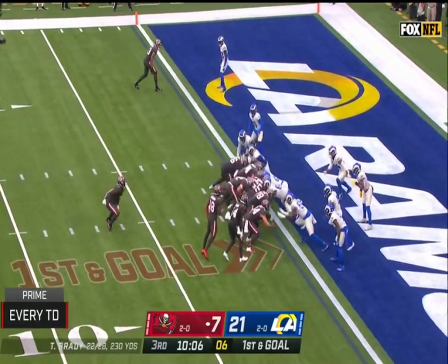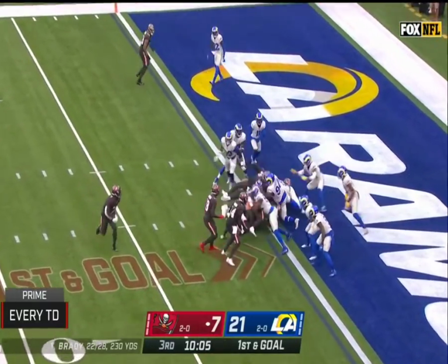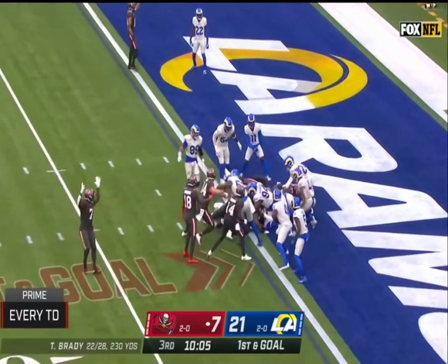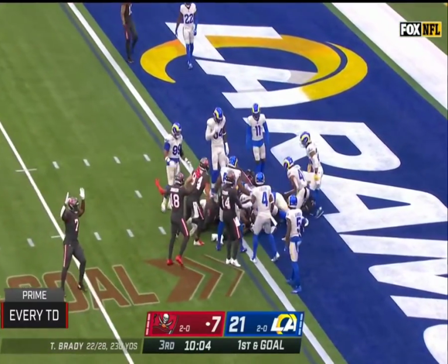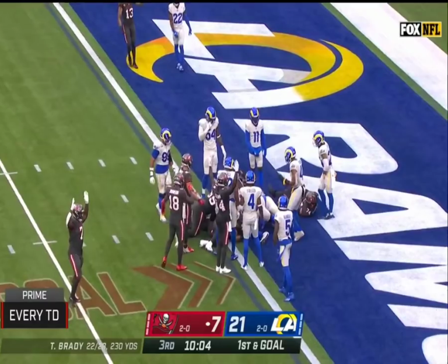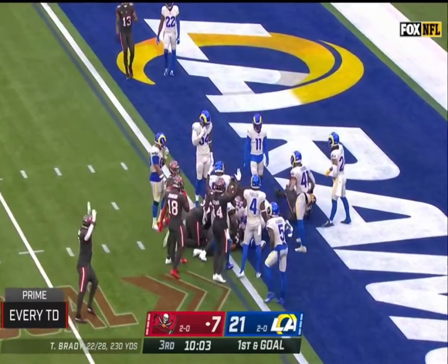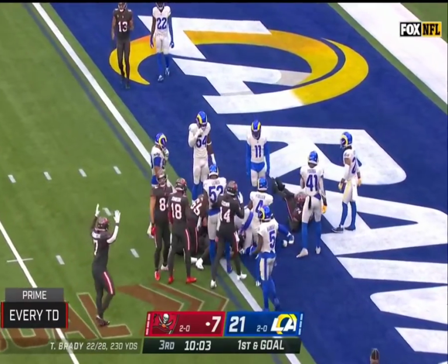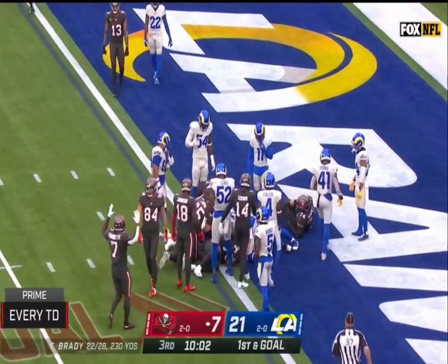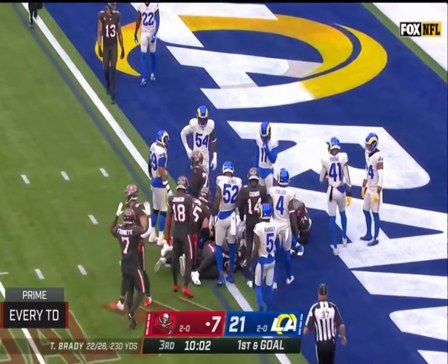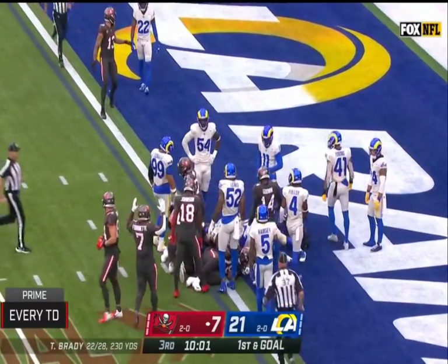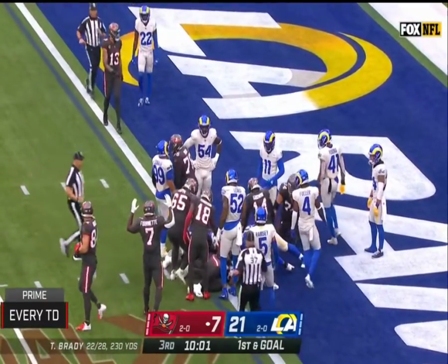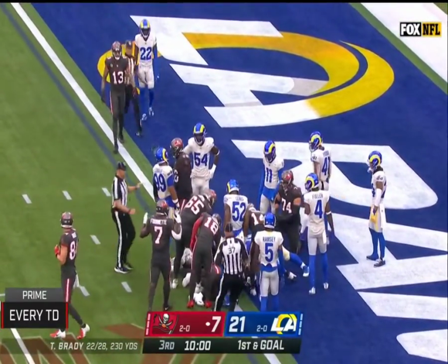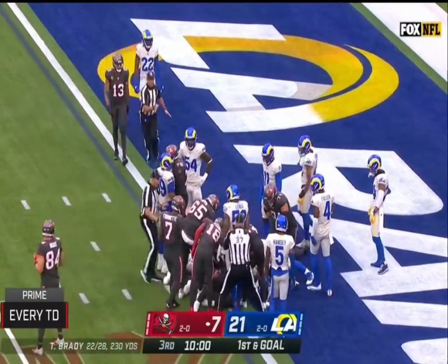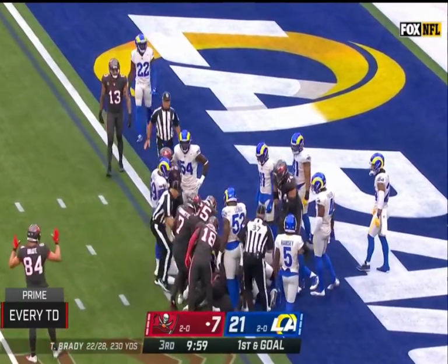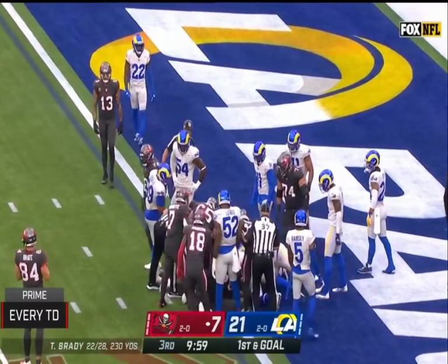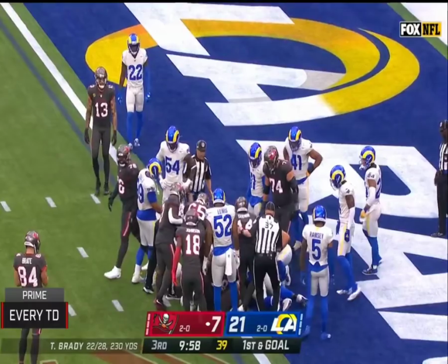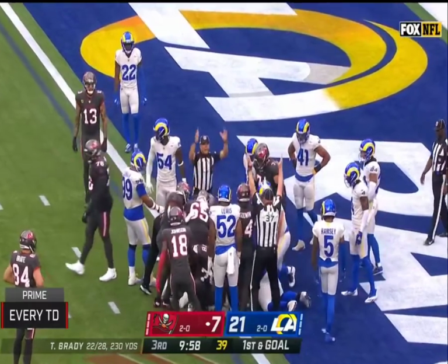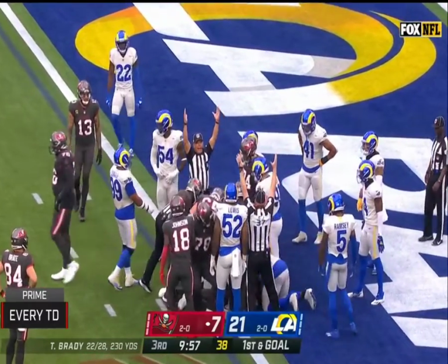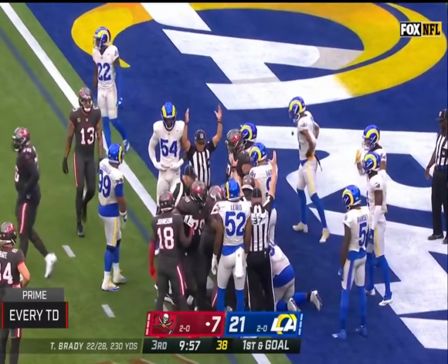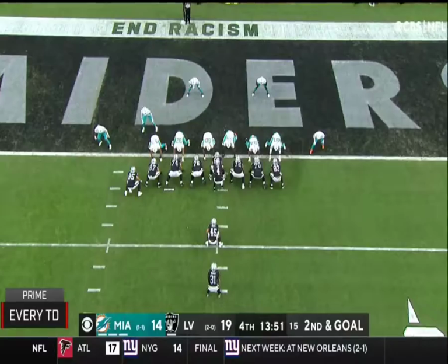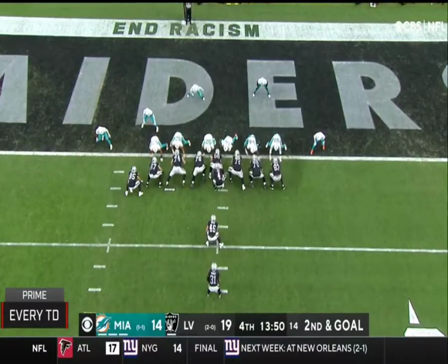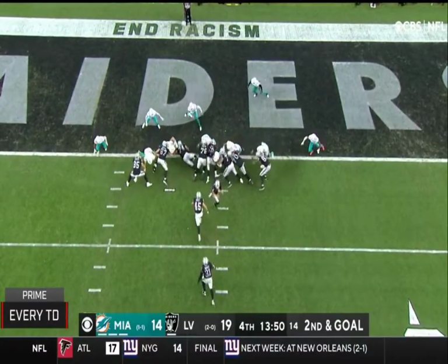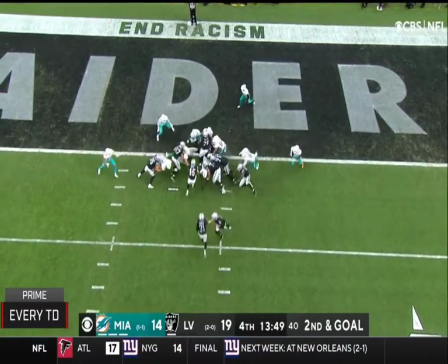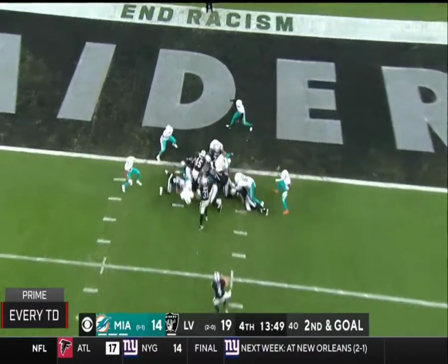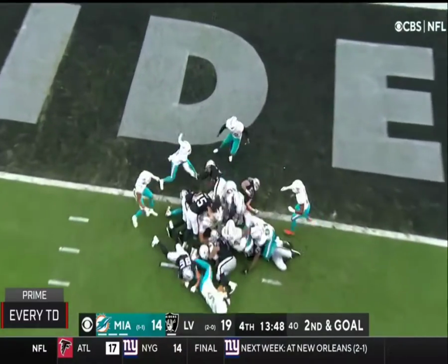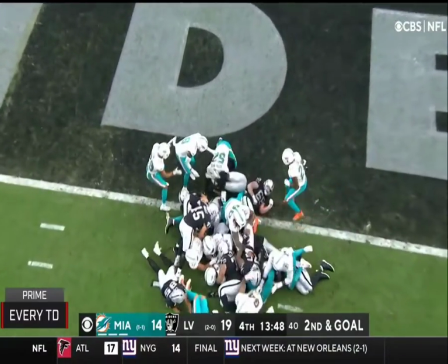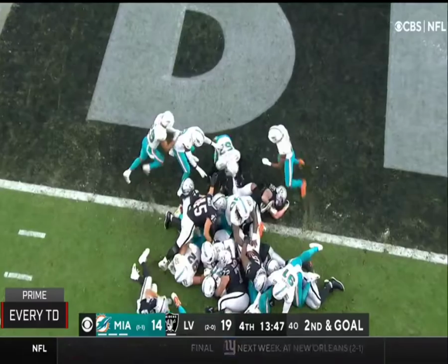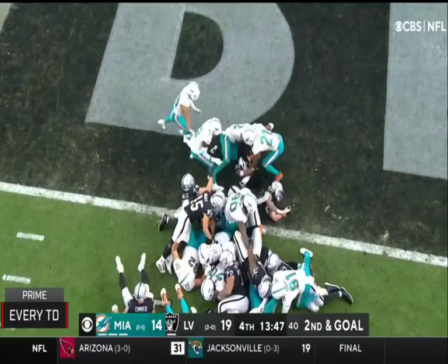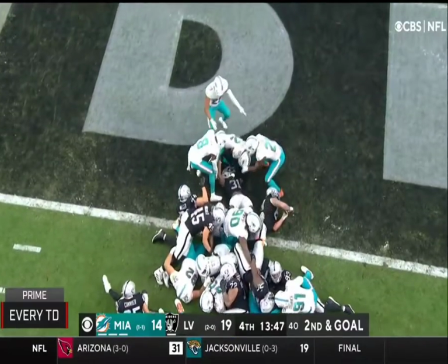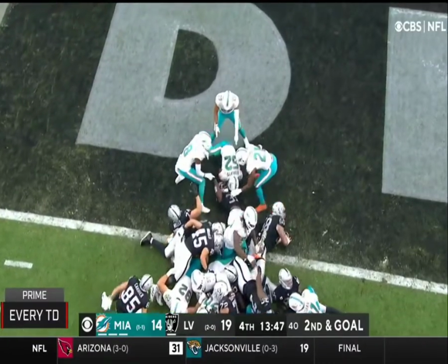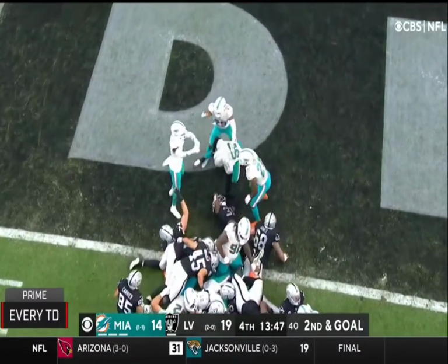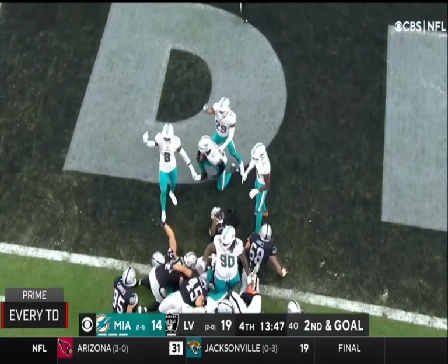Brady takes it — looked like he got in, but no signal. Touchdown, and there it is. Cody Barber airborne — touchdown, Las Vegas.